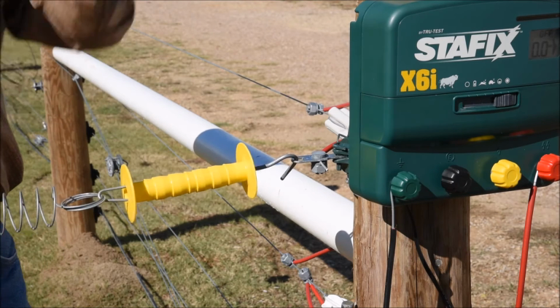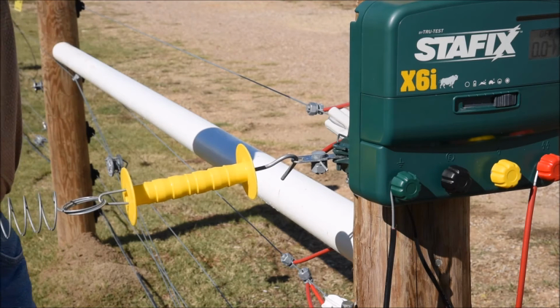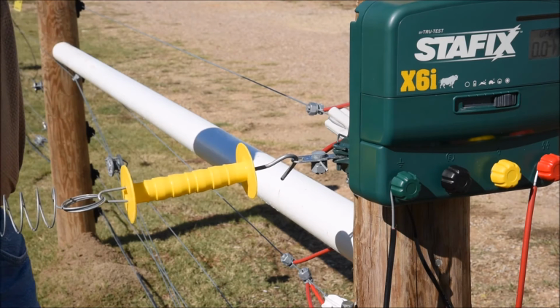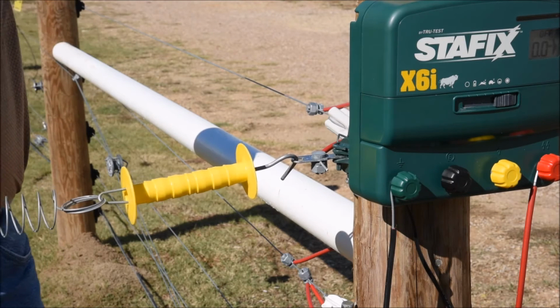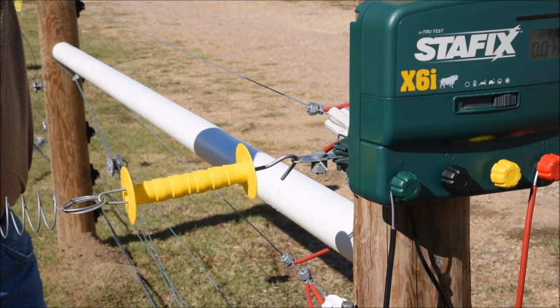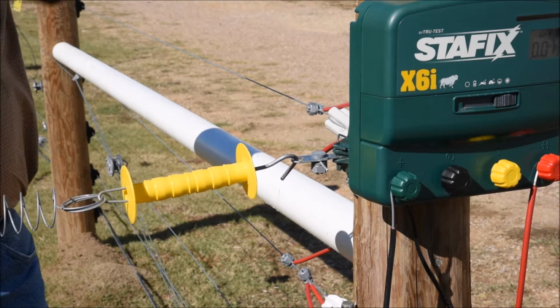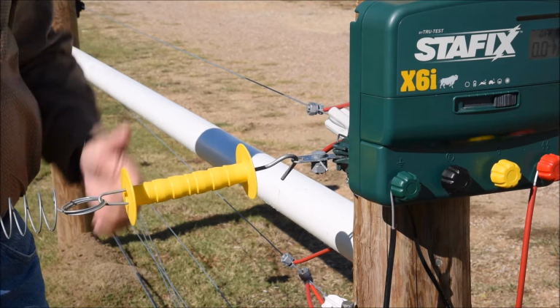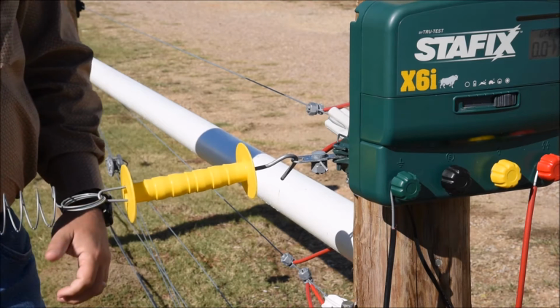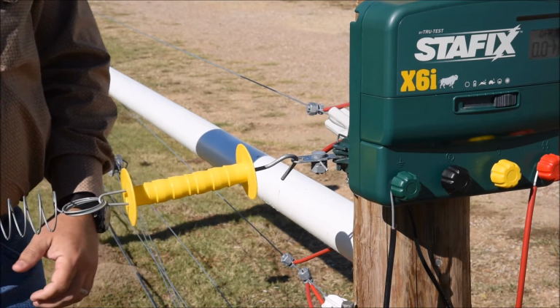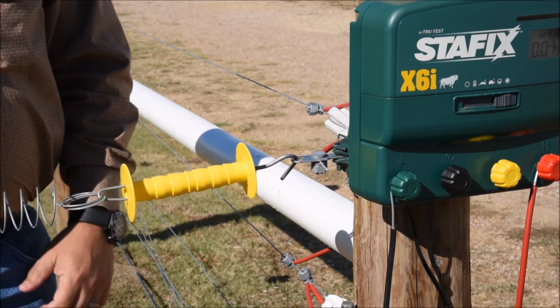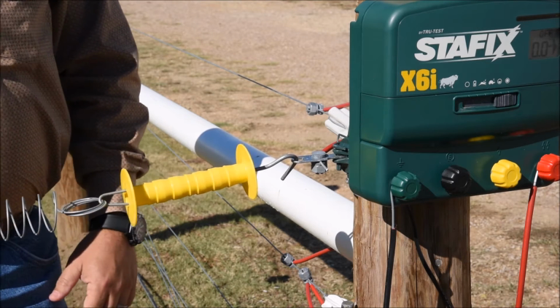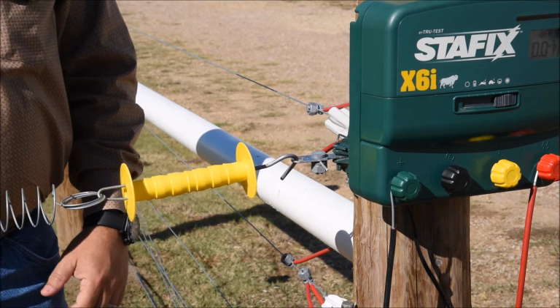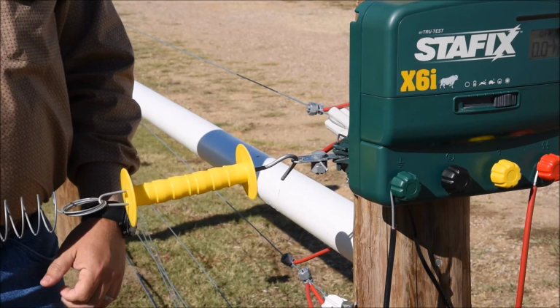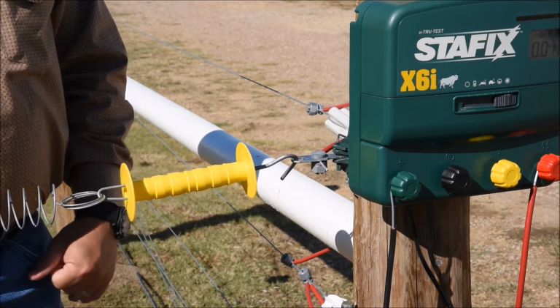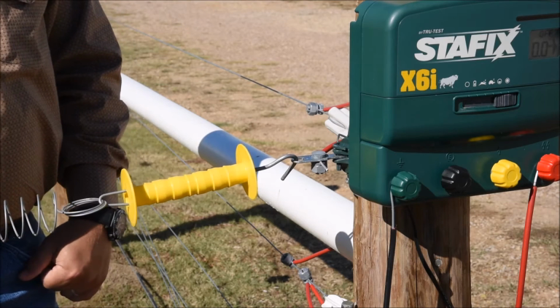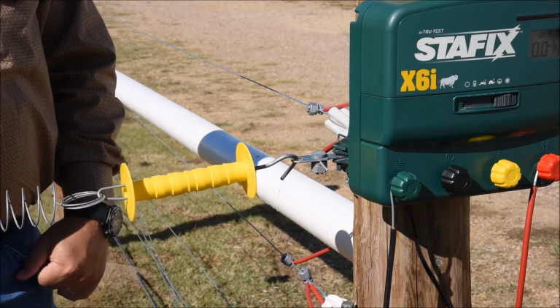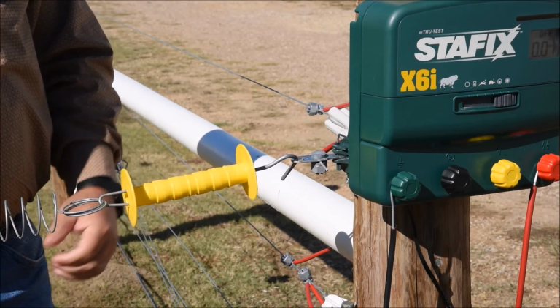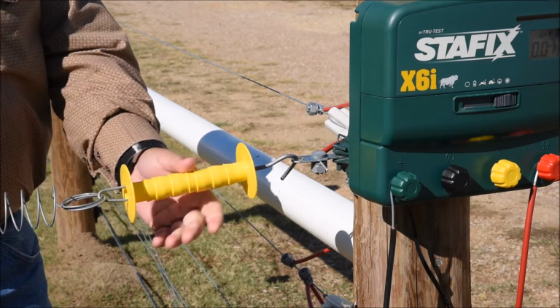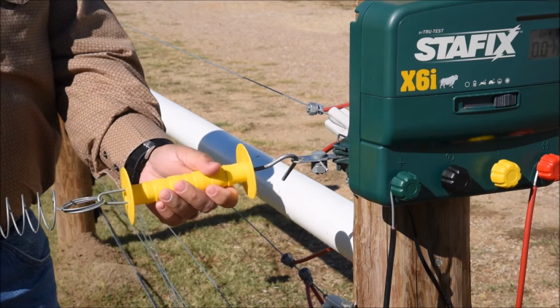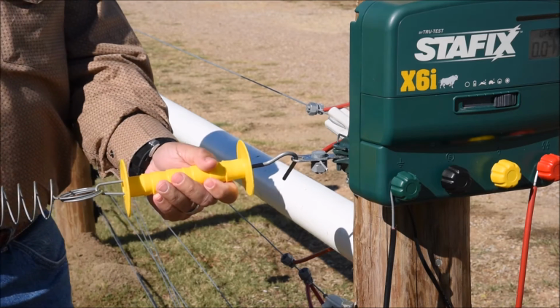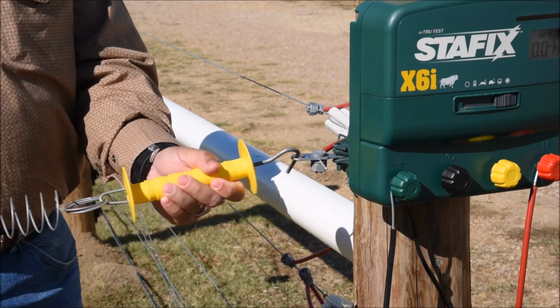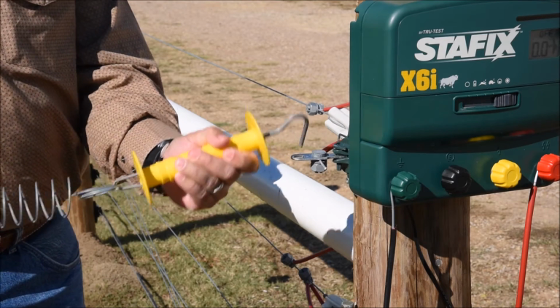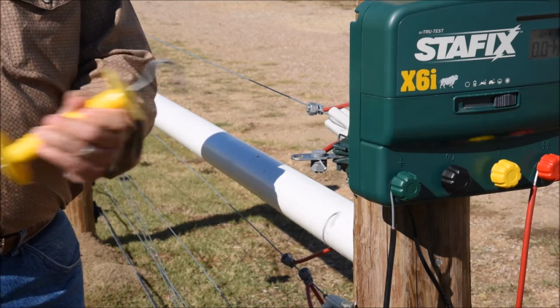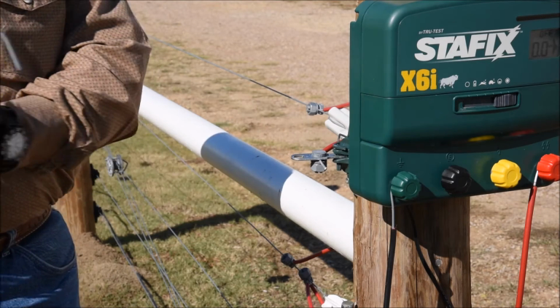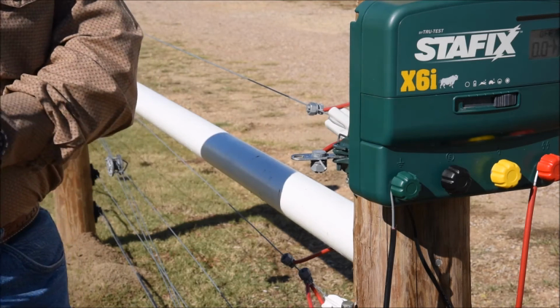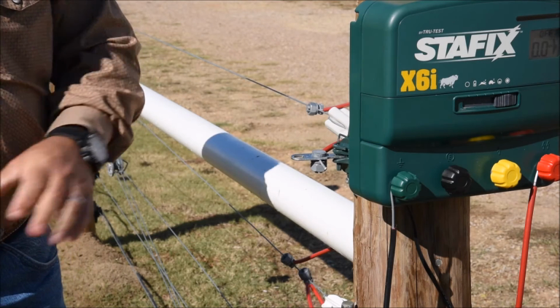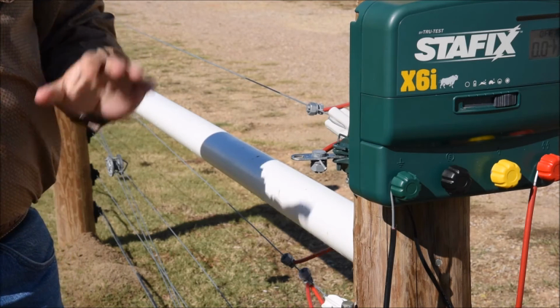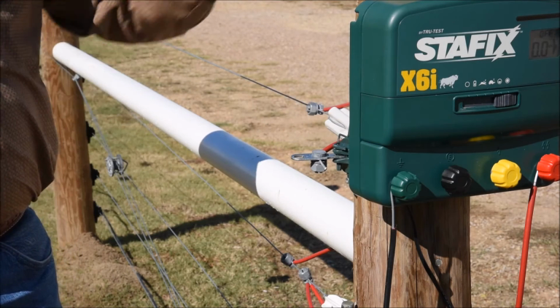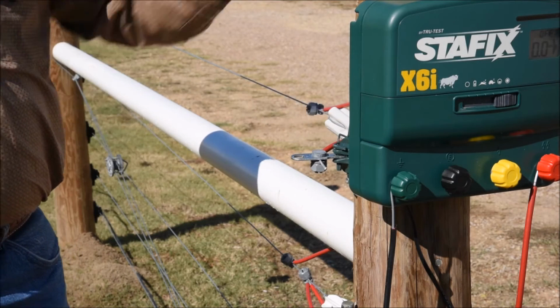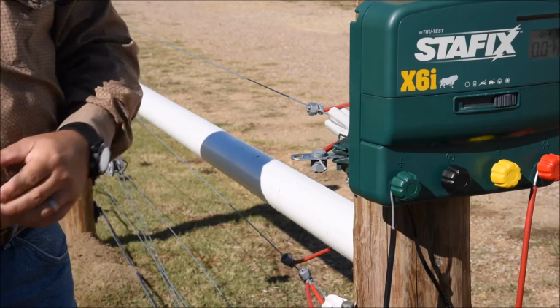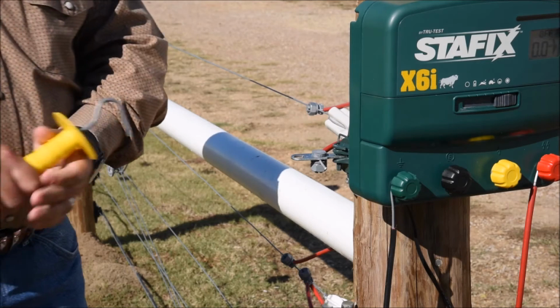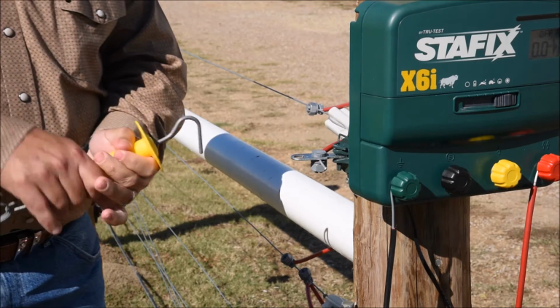The correct way to install a gate with an electric fence system would be to go under the gate with your underground cable, so that when you disconnect the gate handle, power is still applied on down the line.